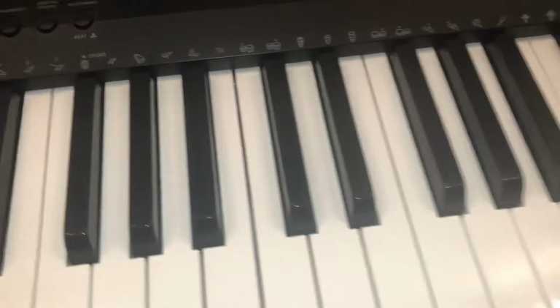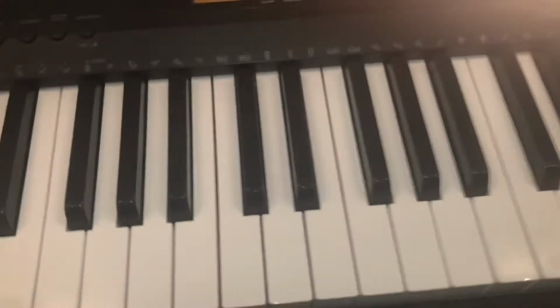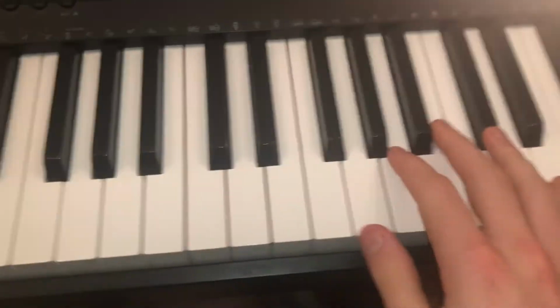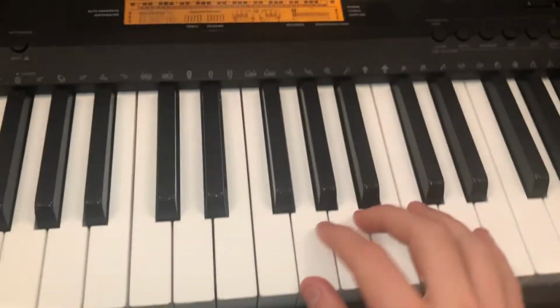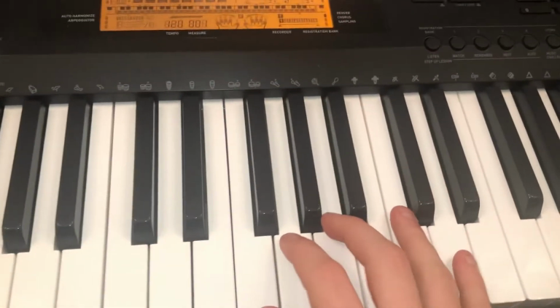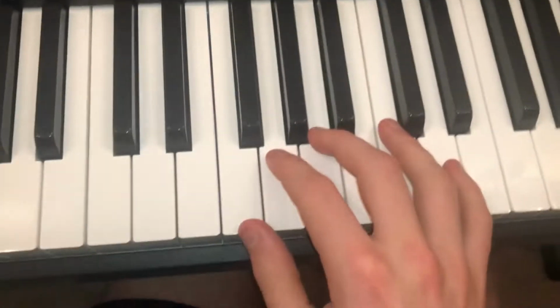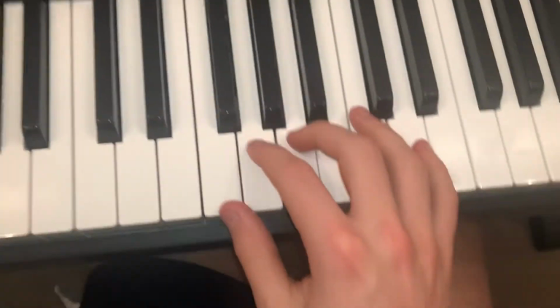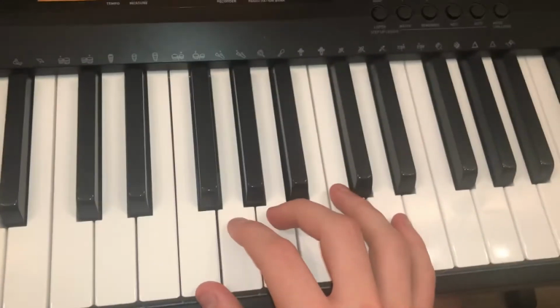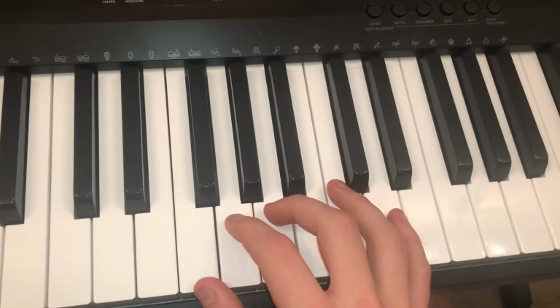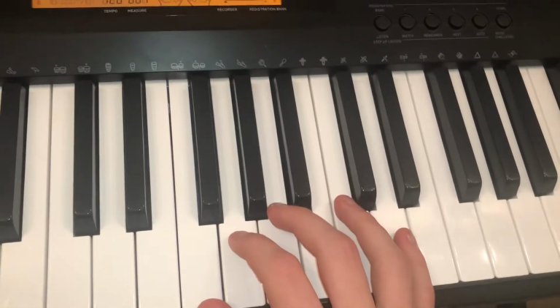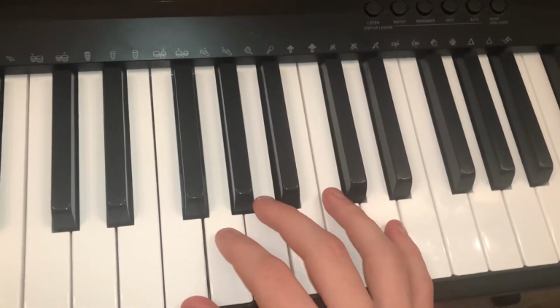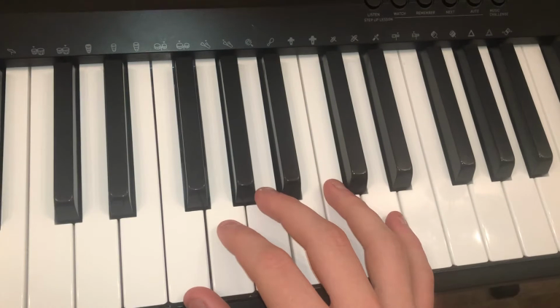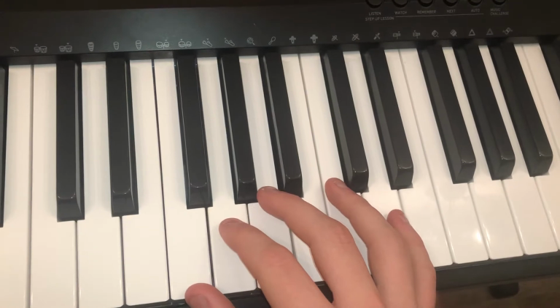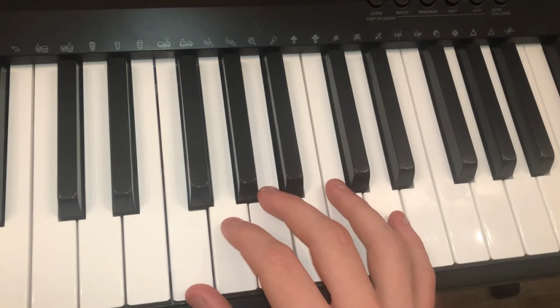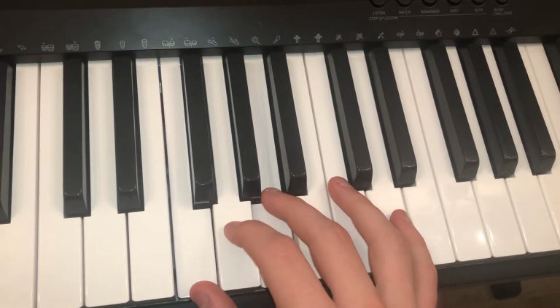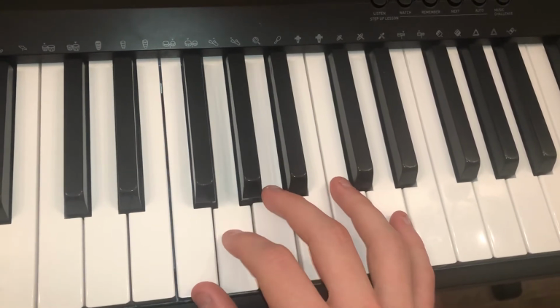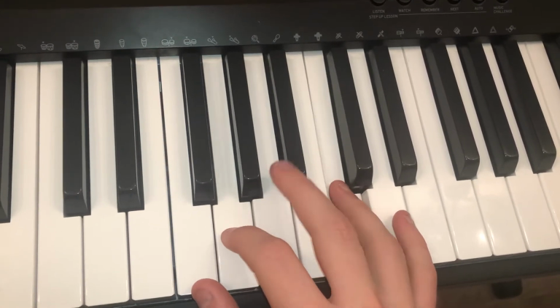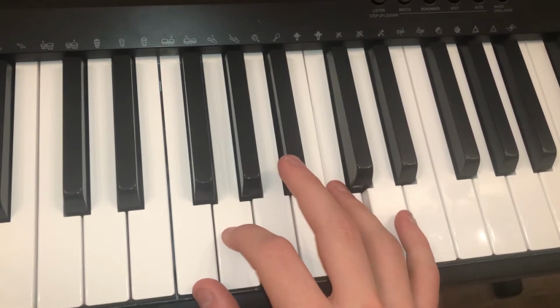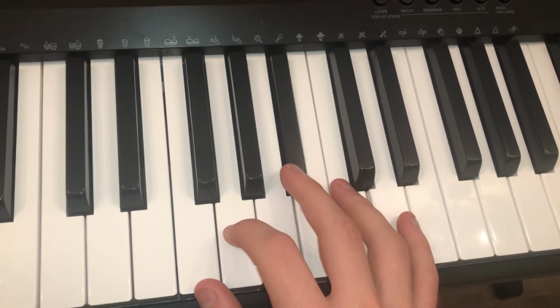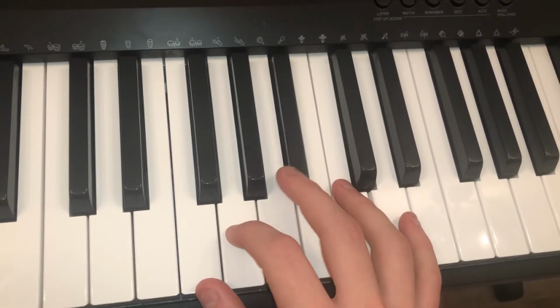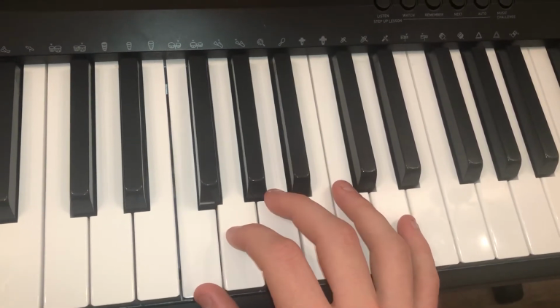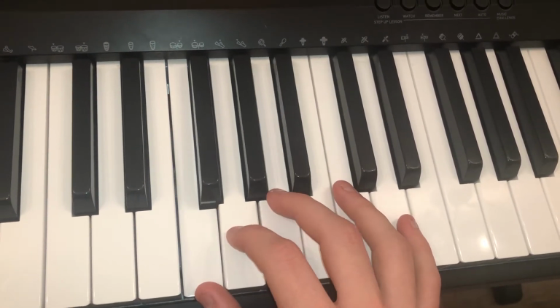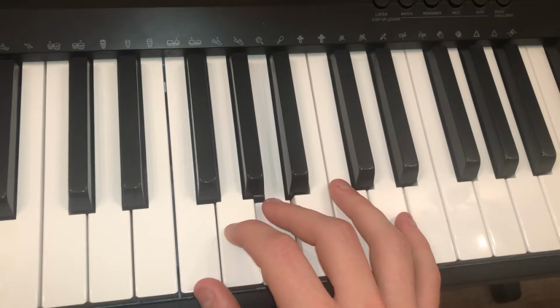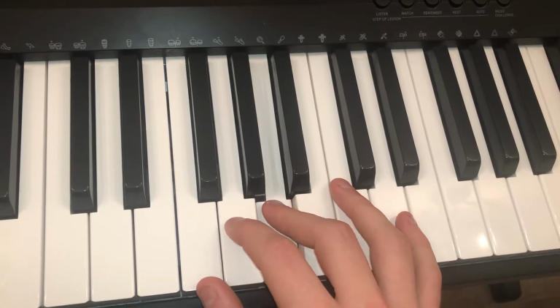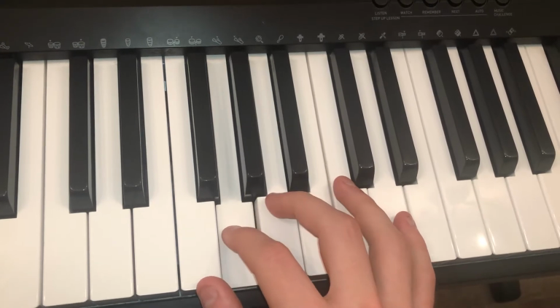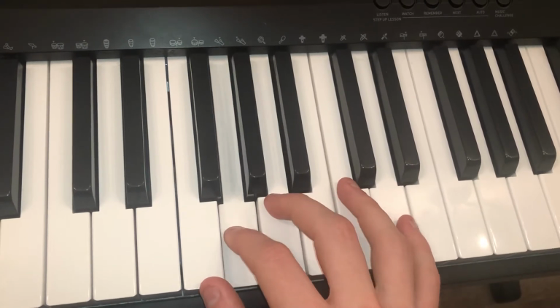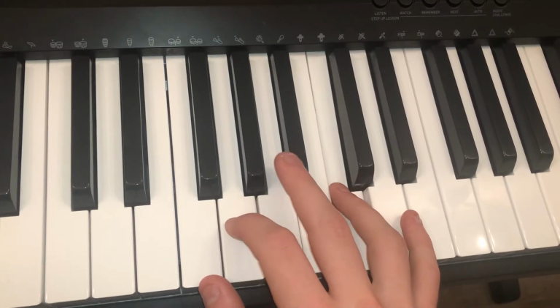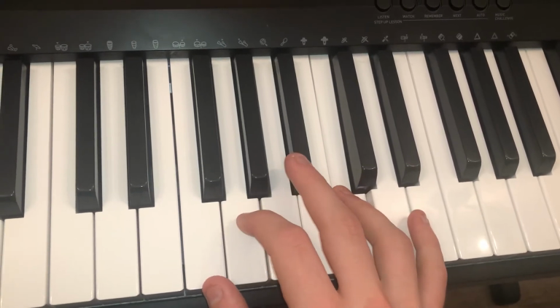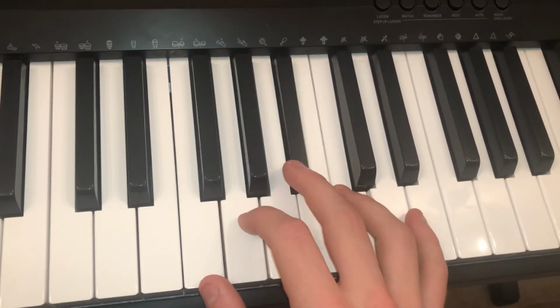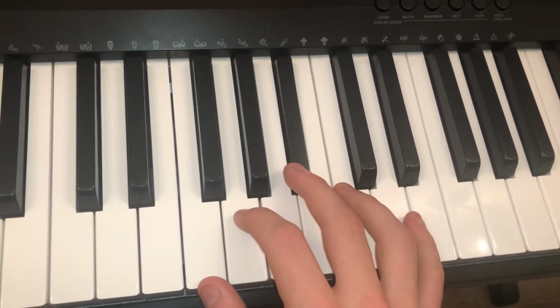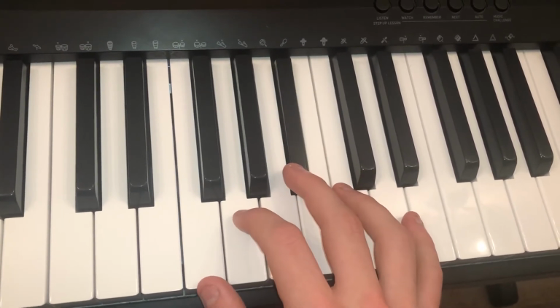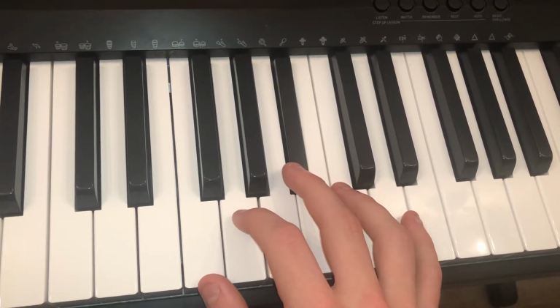I'll teach you the right hand first. Very simple, as you can see. First it goes: F, A, G, C to the A sharp. Play that twice.